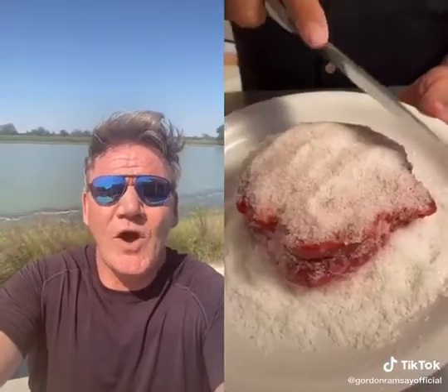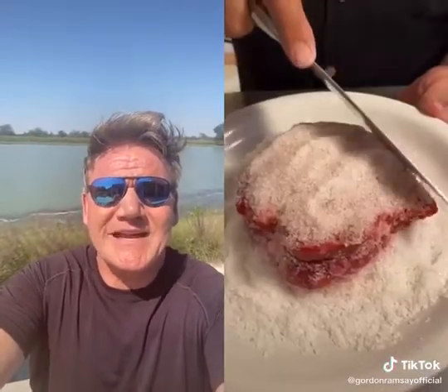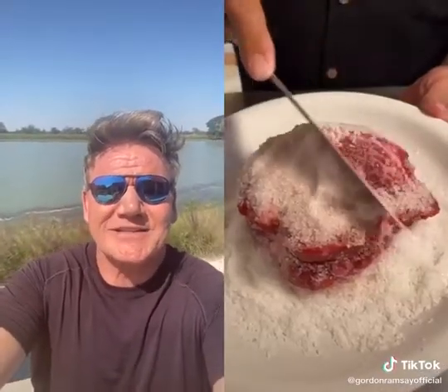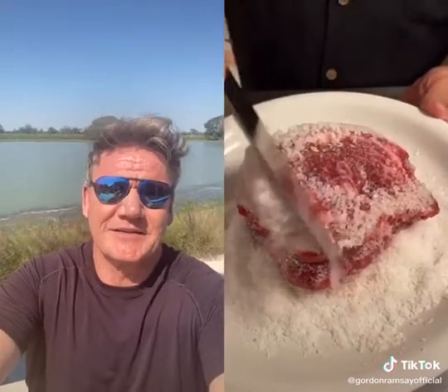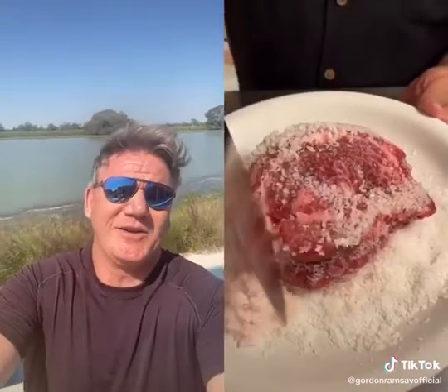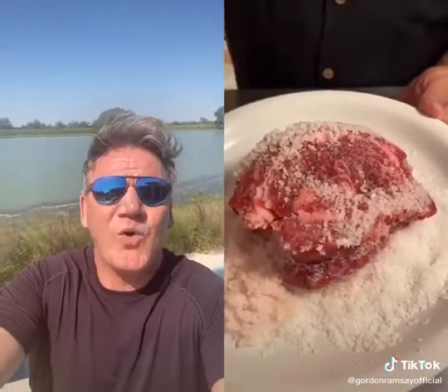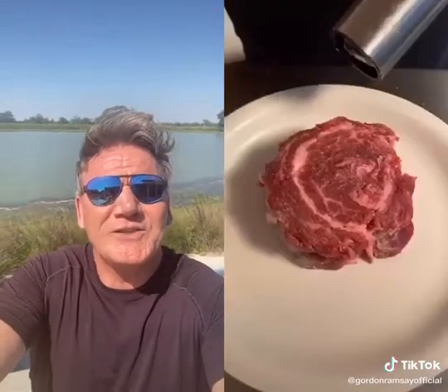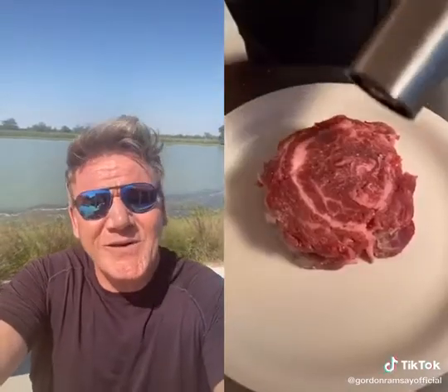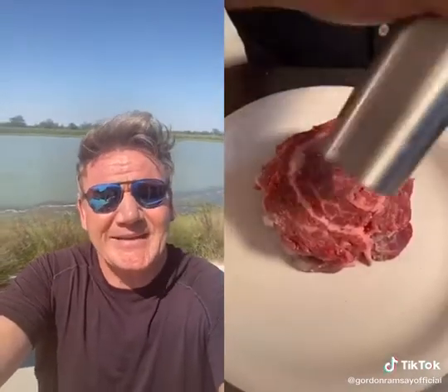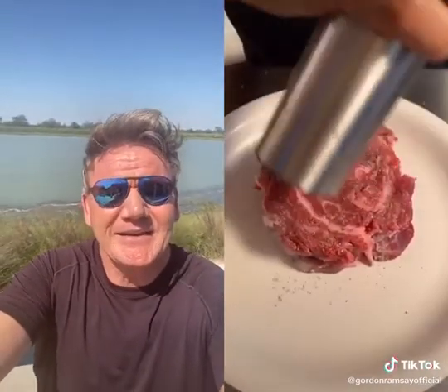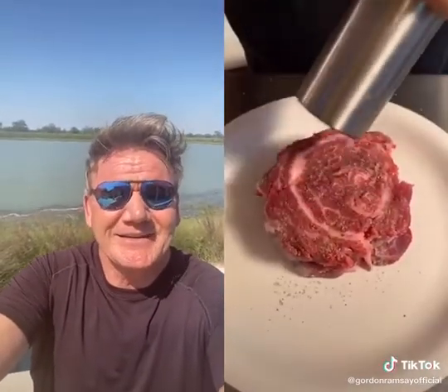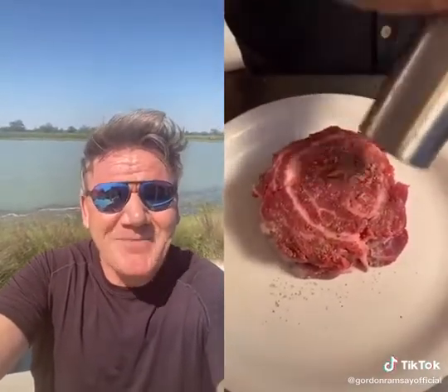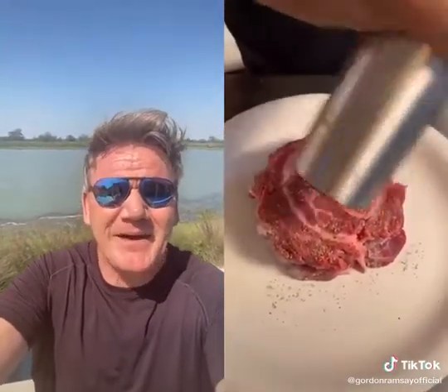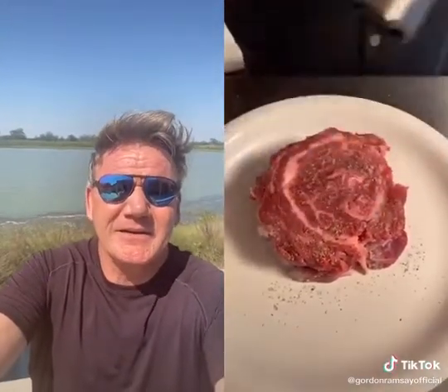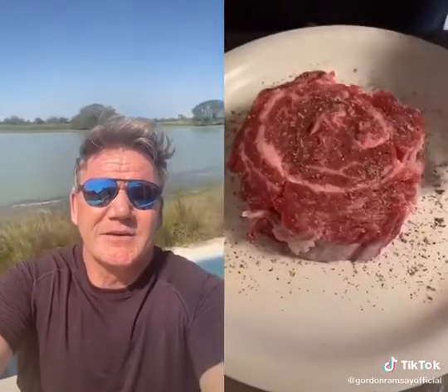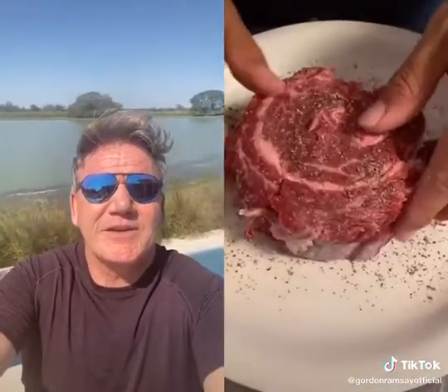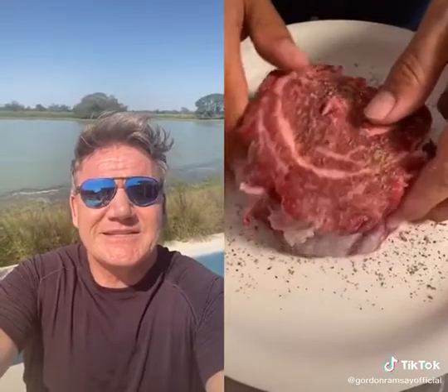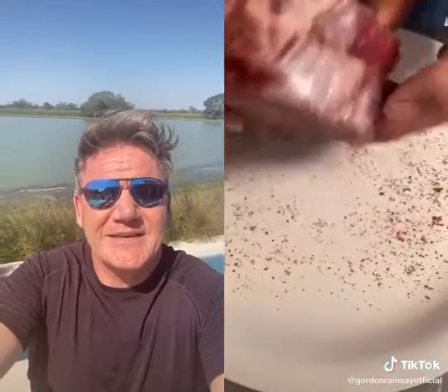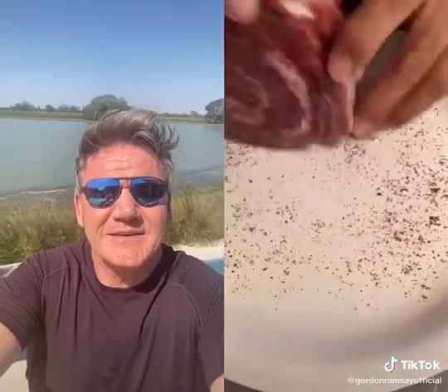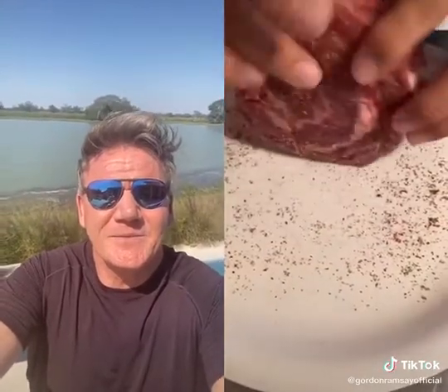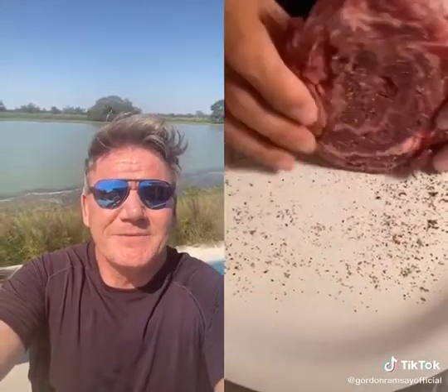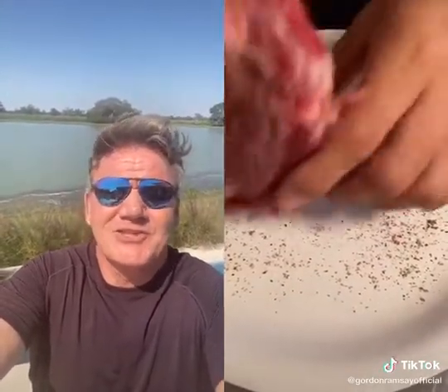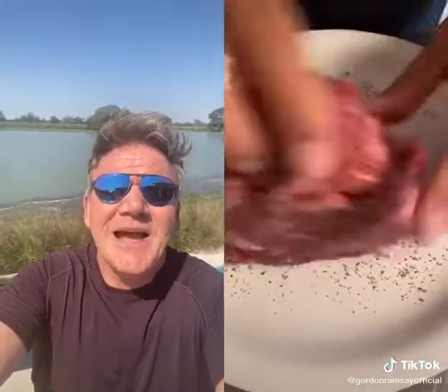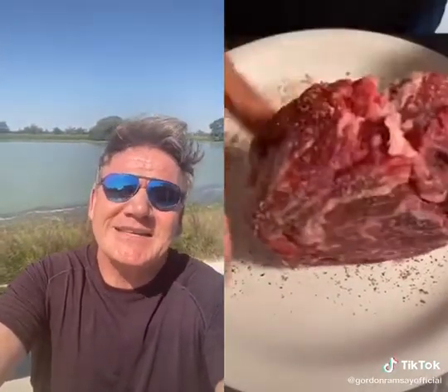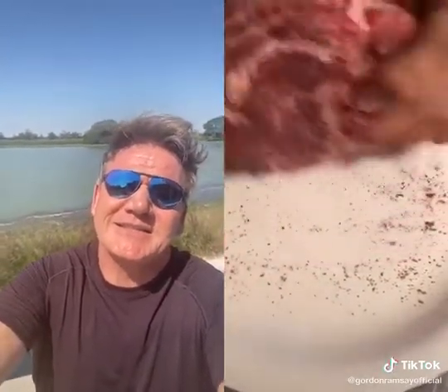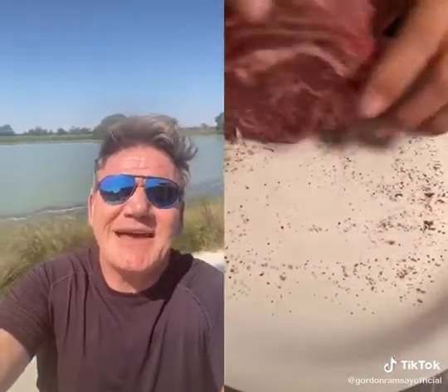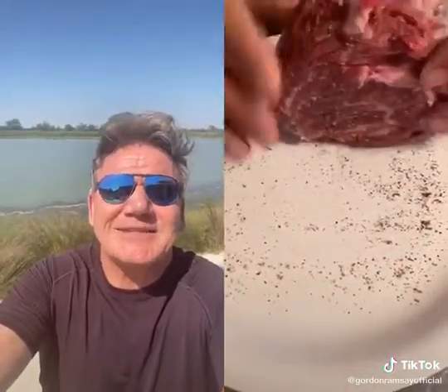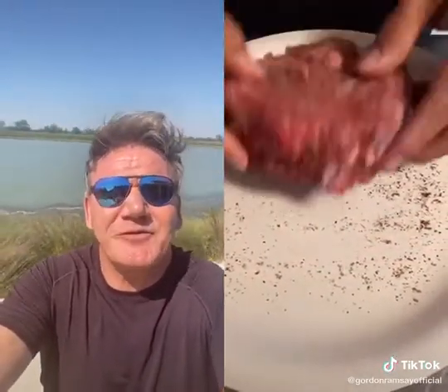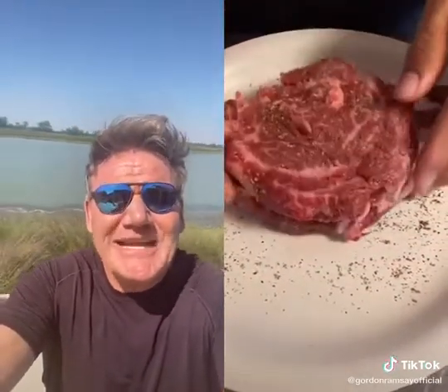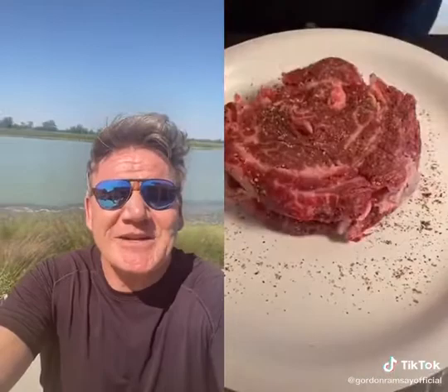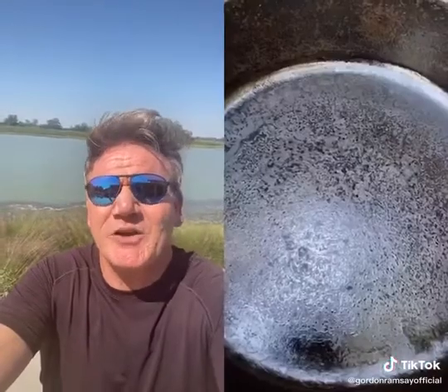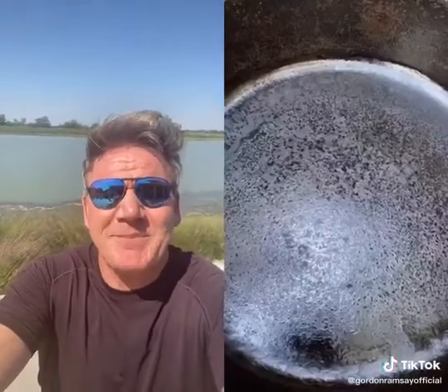Why would you use that much salt? Remove the salt. What are you doing? Now add pepper. For goodness sake, make sure you get all sides — you can pepper the plate. It should be lightly seasoned. Leave it outside of the fridge for at least 20 minutes before it goes in the pan.